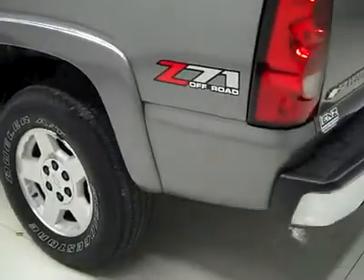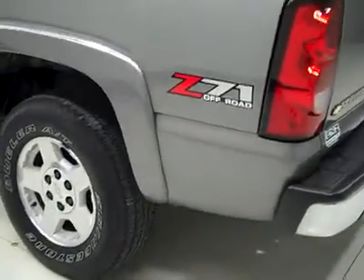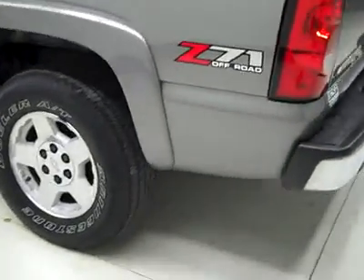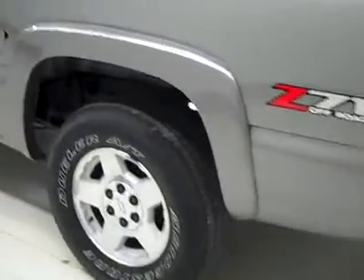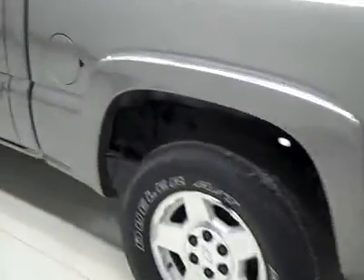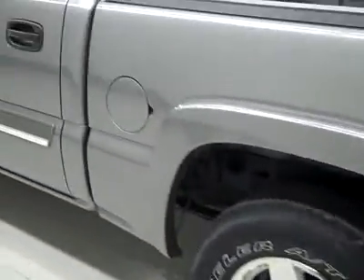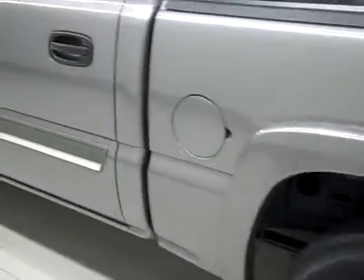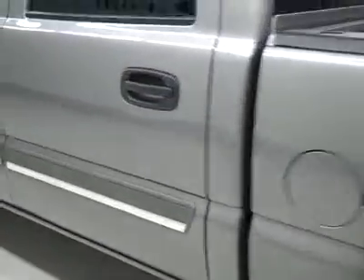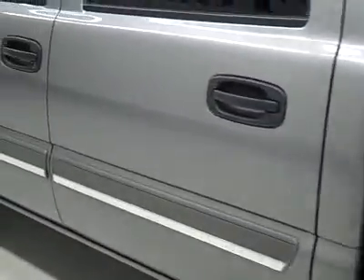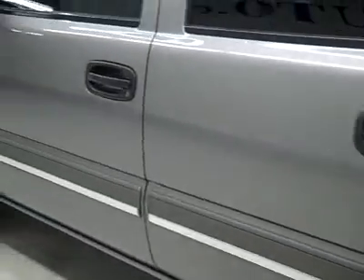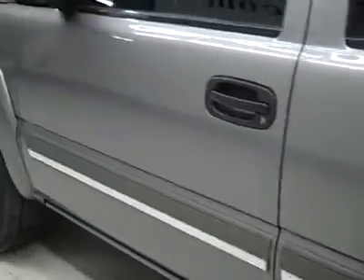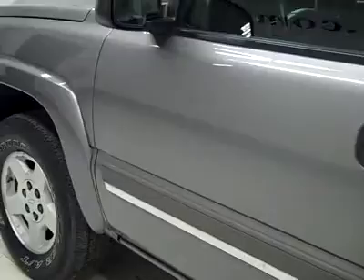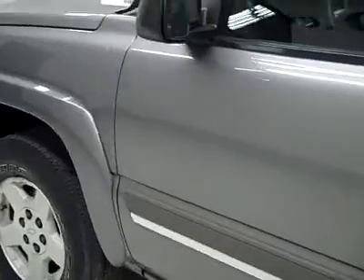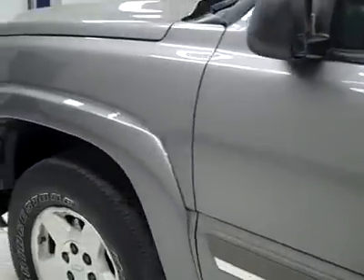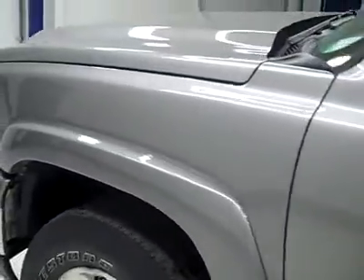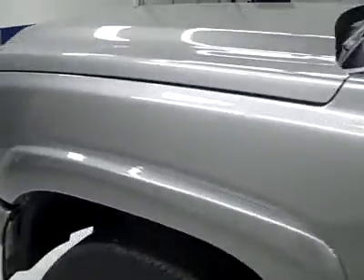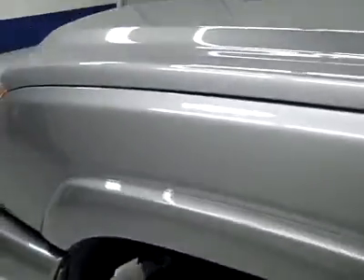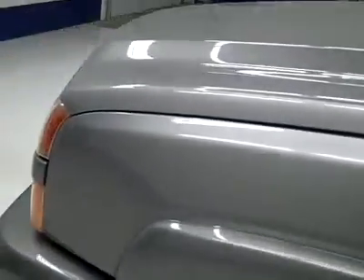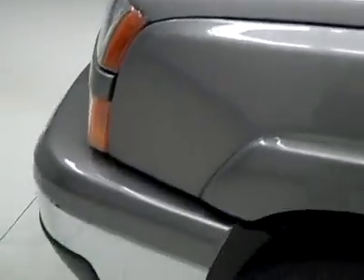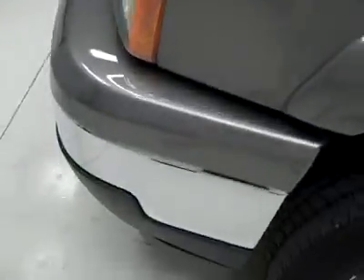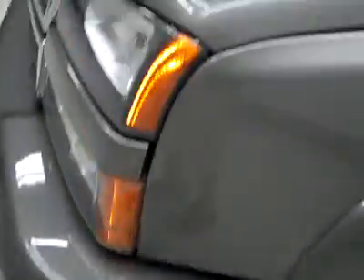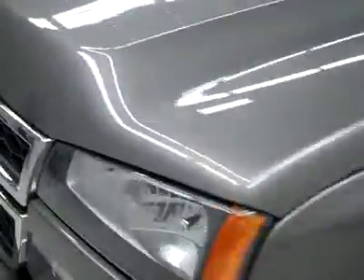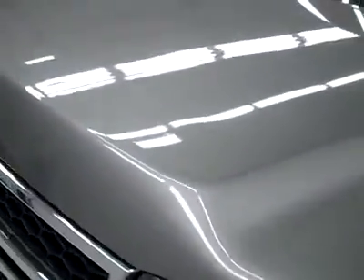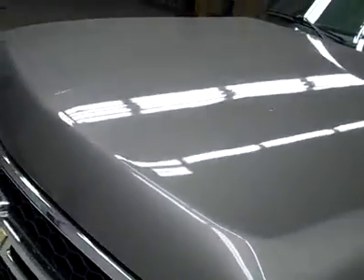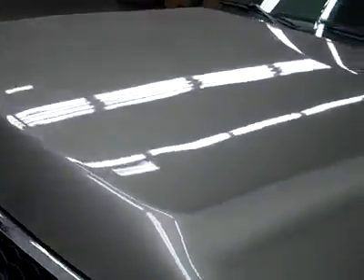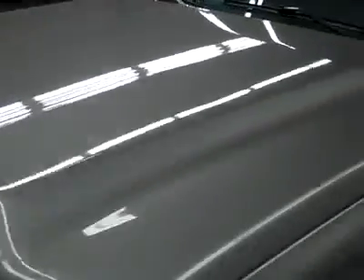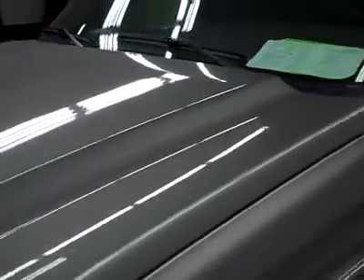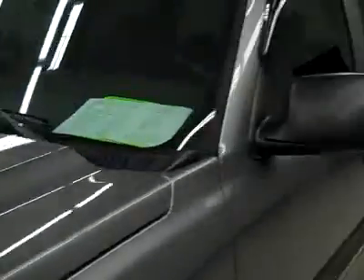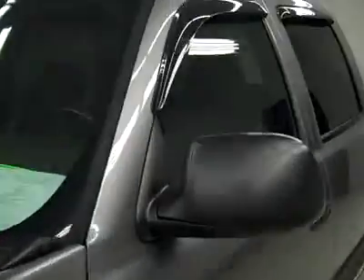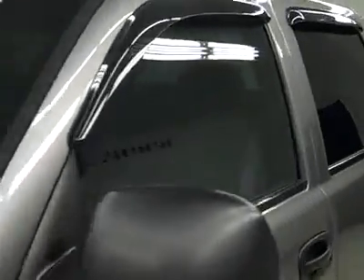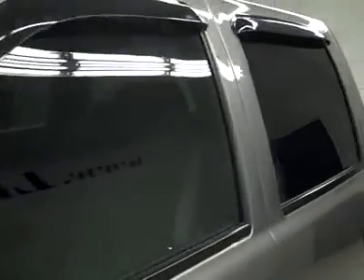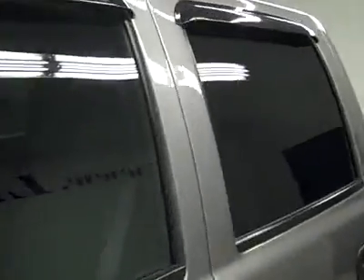Down this side, again, very clean, shiny paint. No dents or scratches here either. Hood looks great too. Body's really in excellent condition. Let's take a look at the interior.